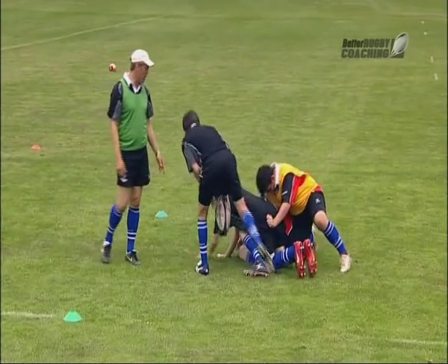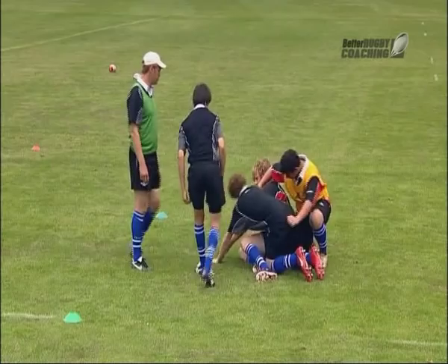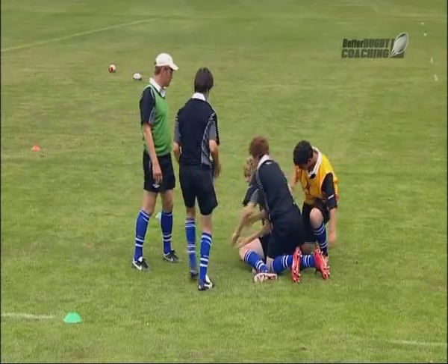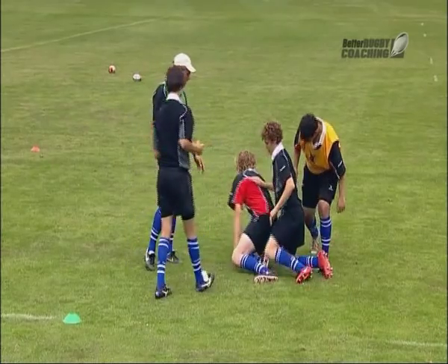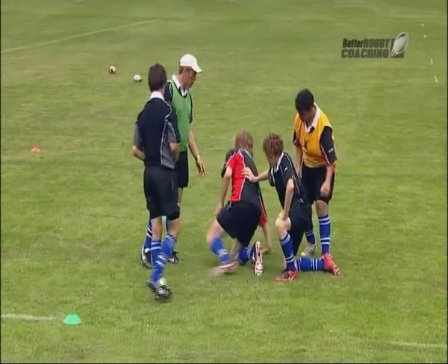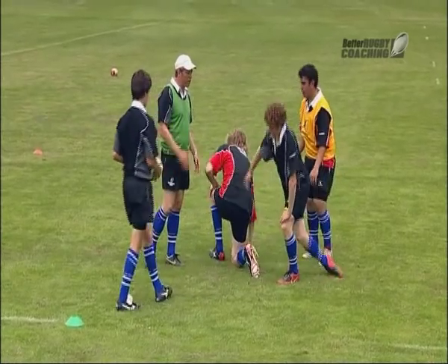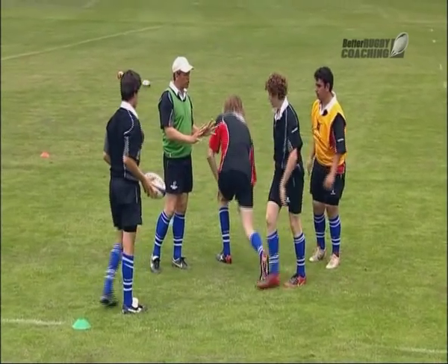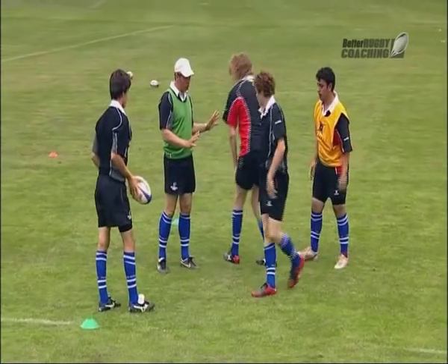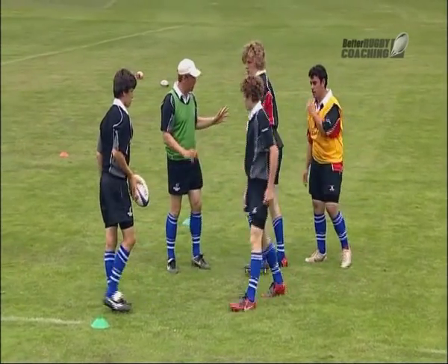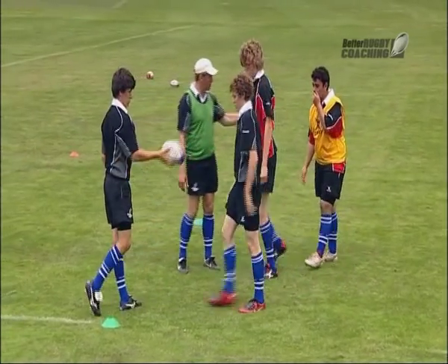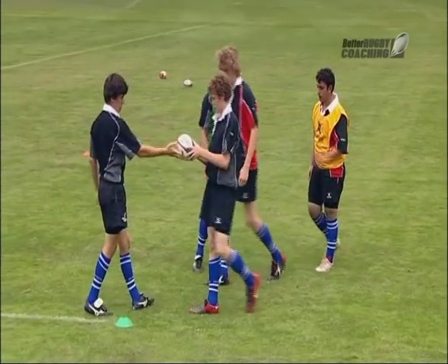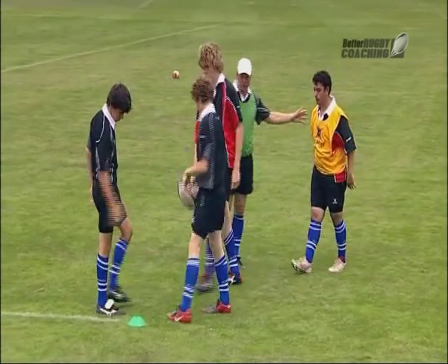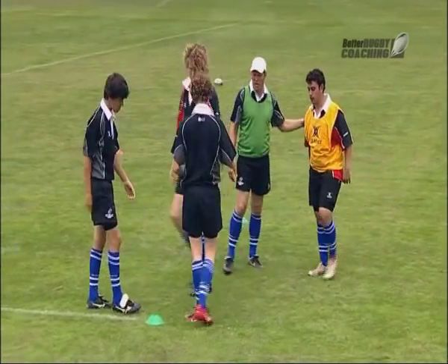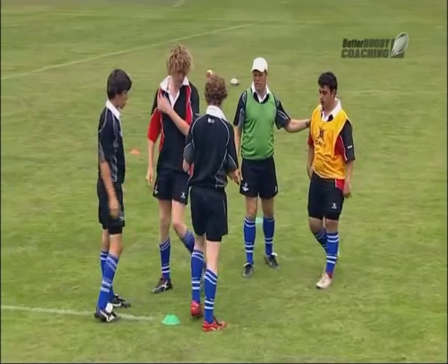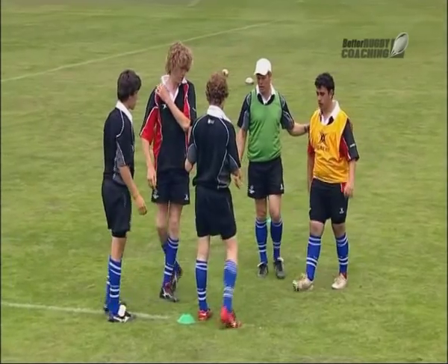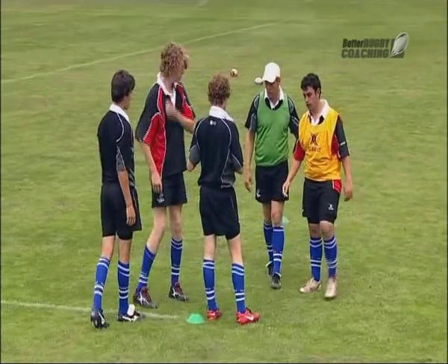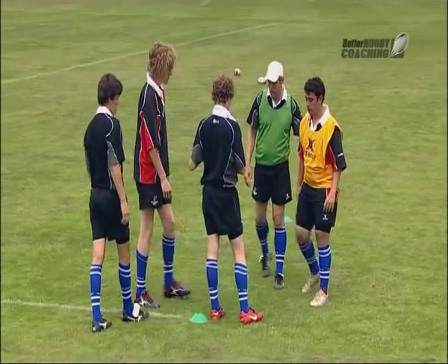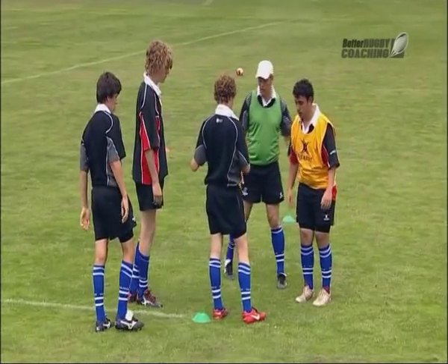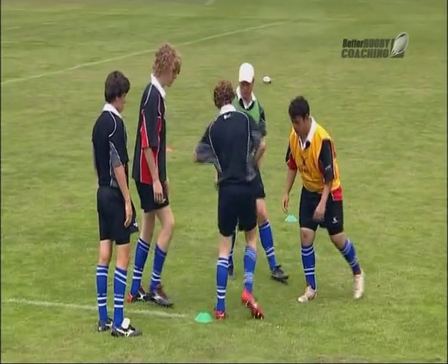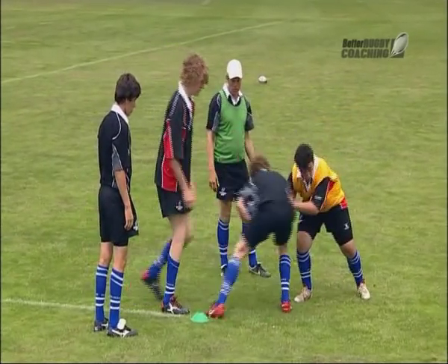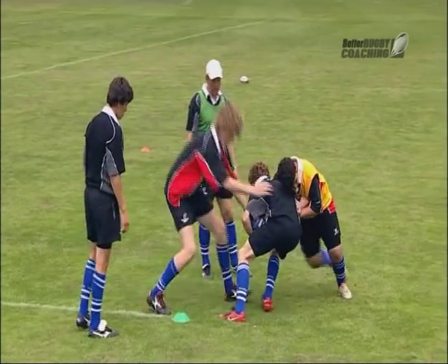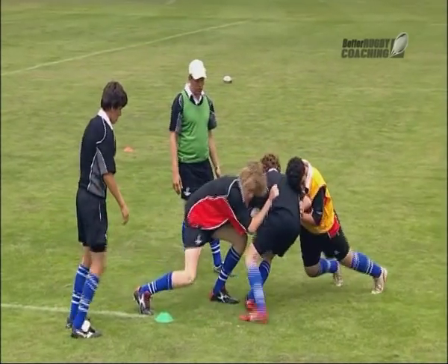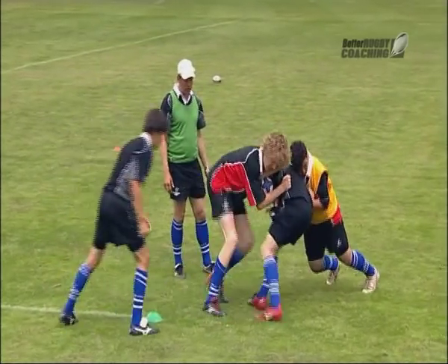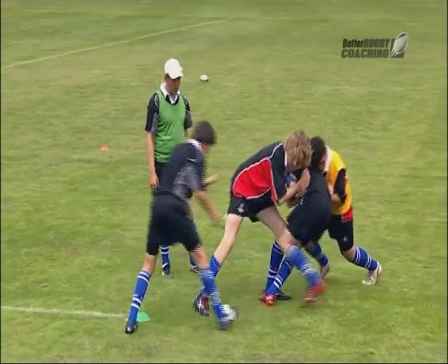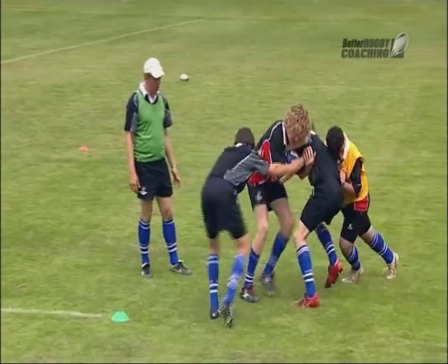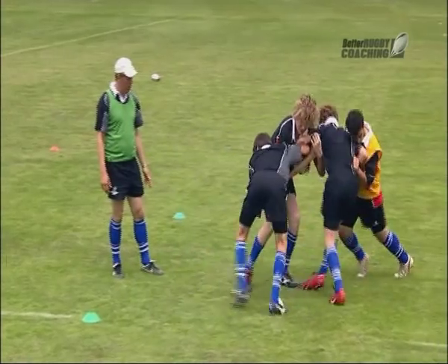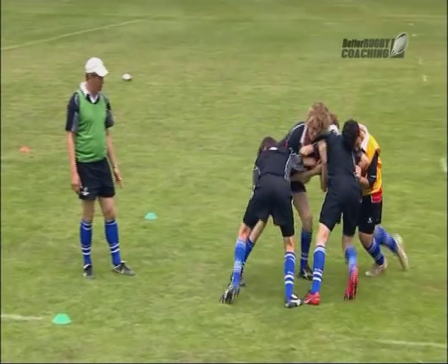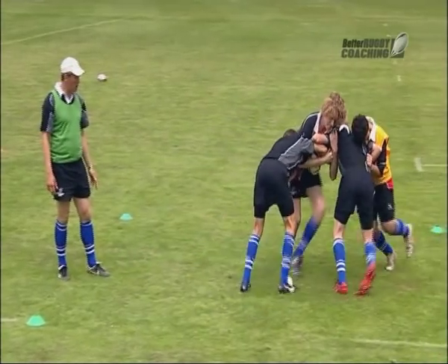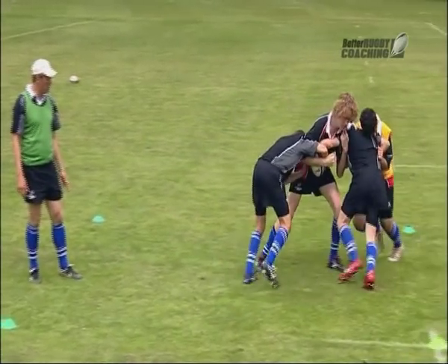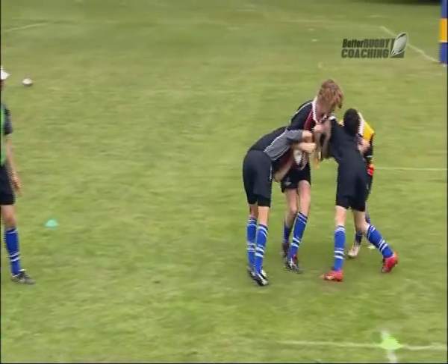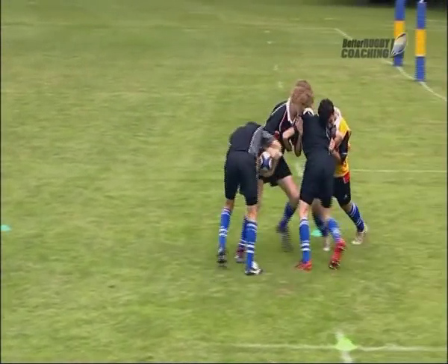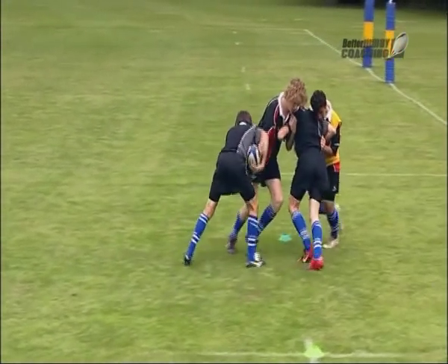Let's go again. Slightly wider base, much slower than what we're doing. Much slower — it's about the technique, not the pace of it. Let's go. Pass the resistance there, Connor. Drive in, keep driving, keep driving — keep good.